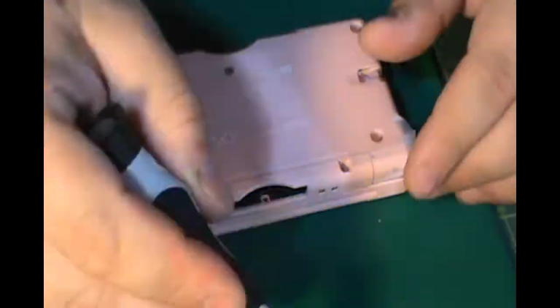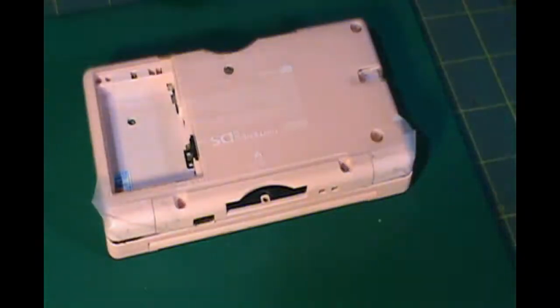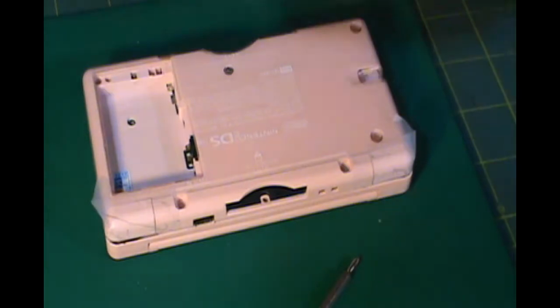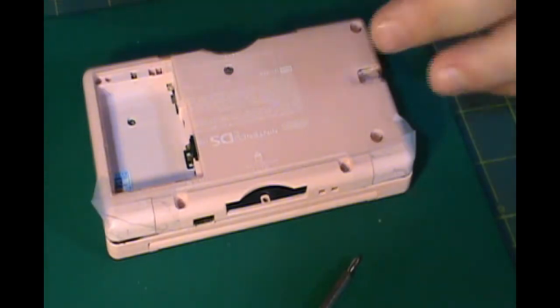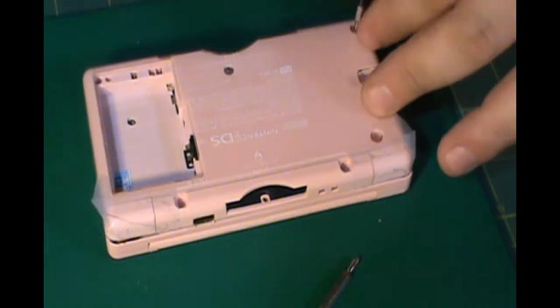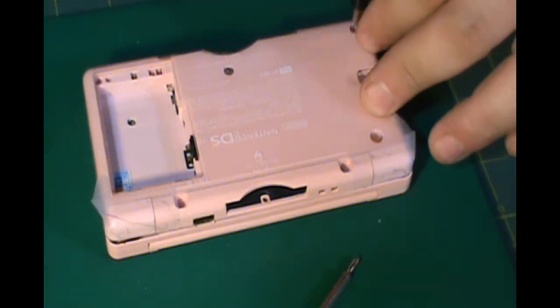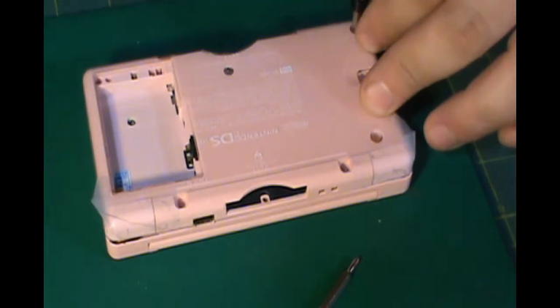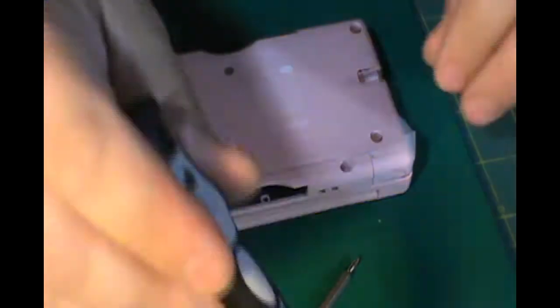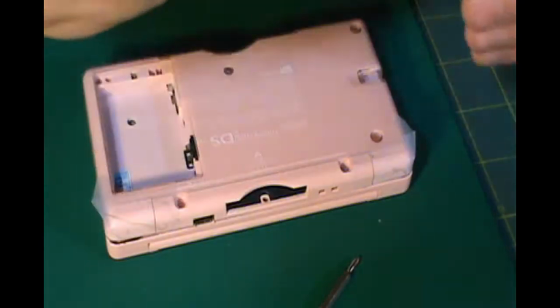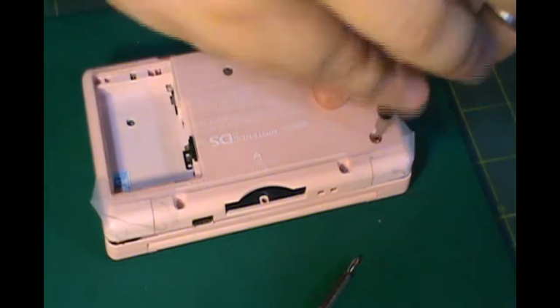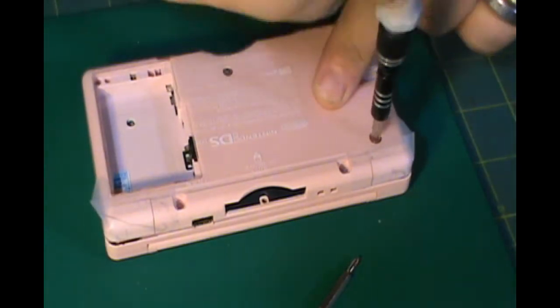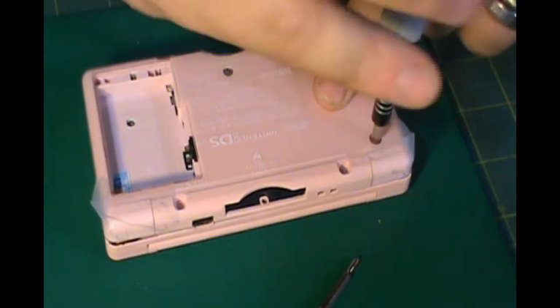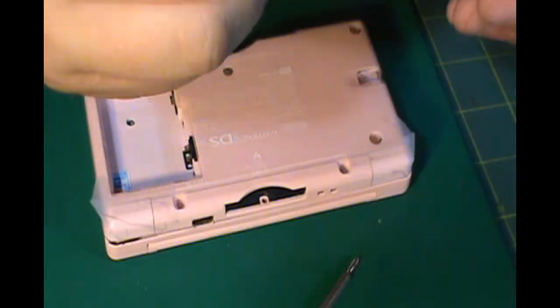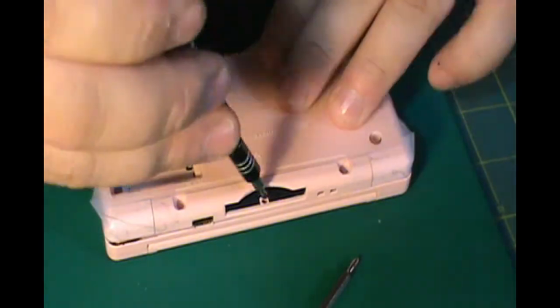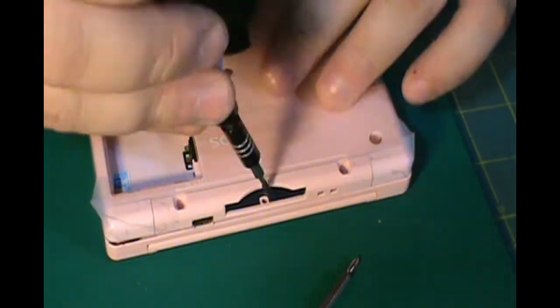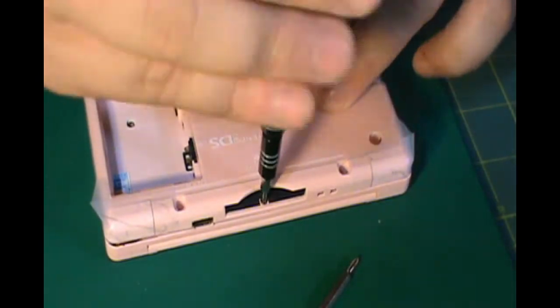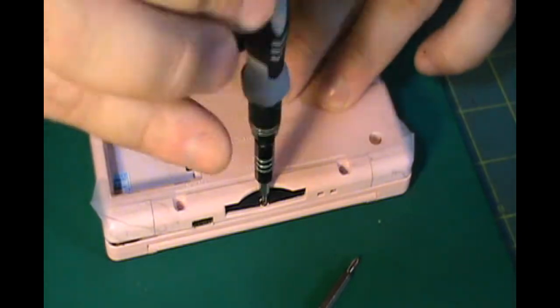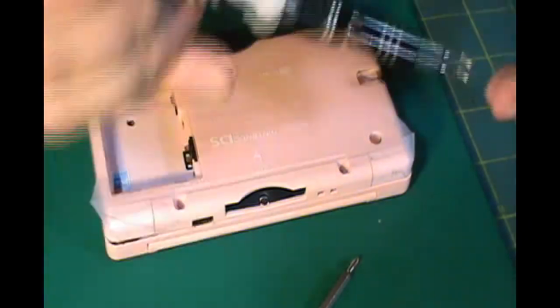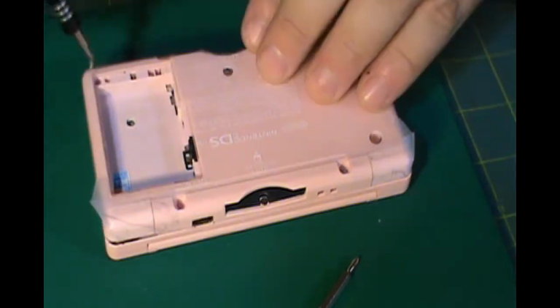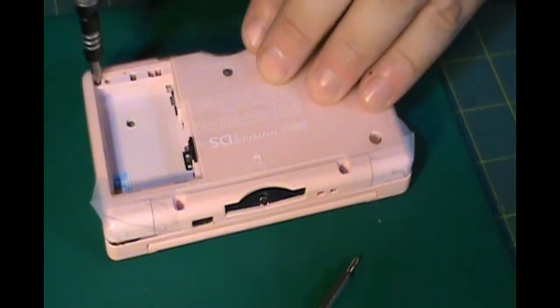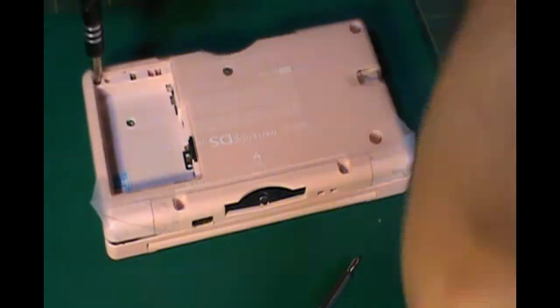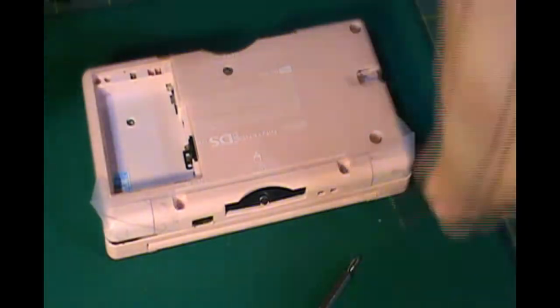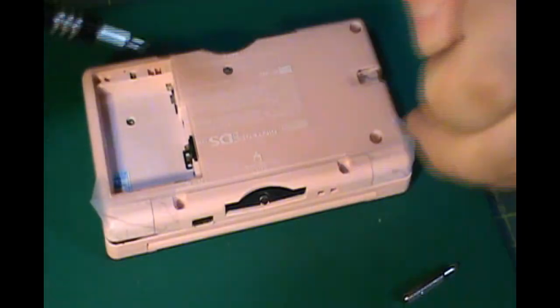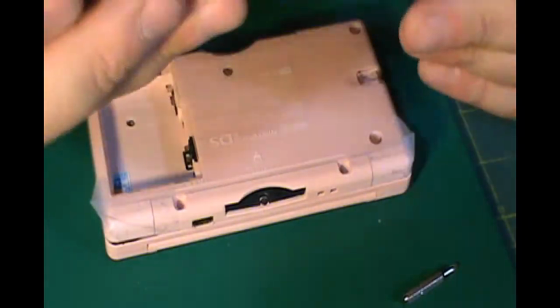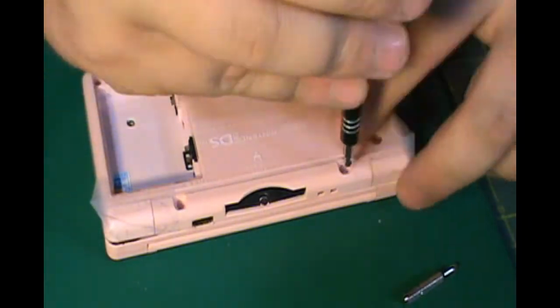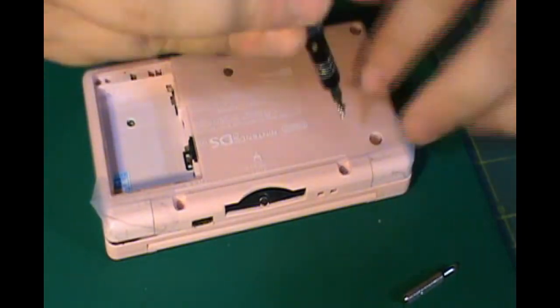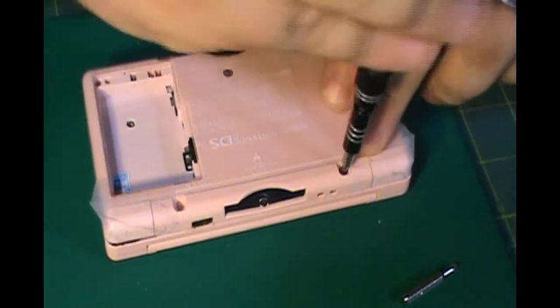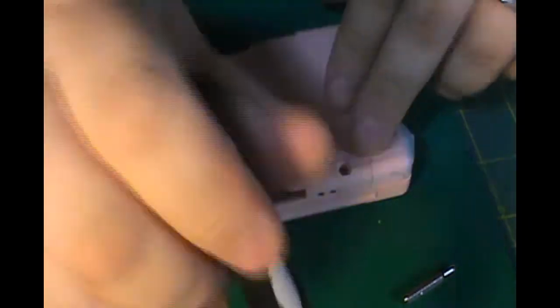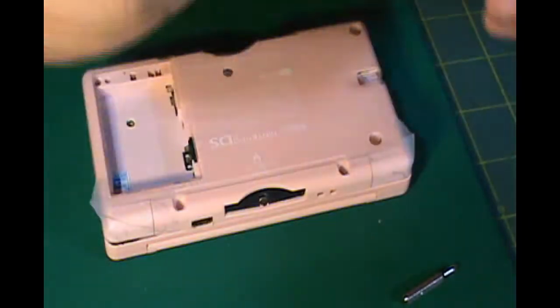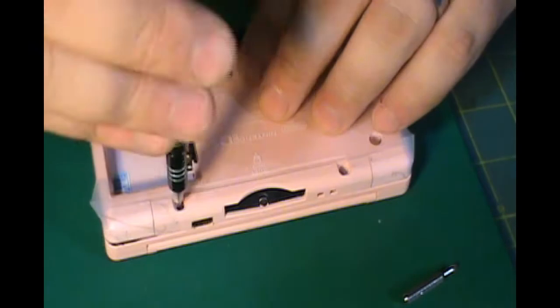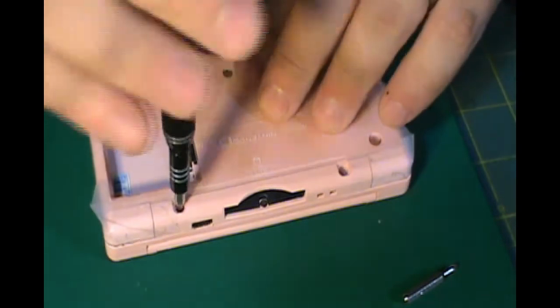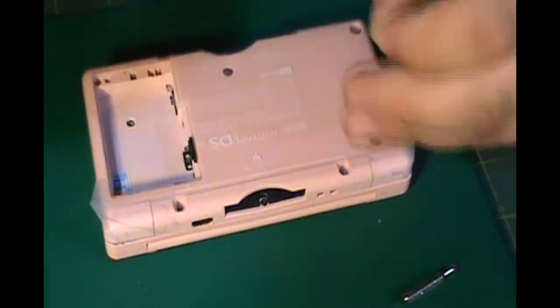There you guys go — back view of the DS so you can see the tape. And then after the tape, all you have left to do is put the back screws back in, put in the battery, and then try it out.